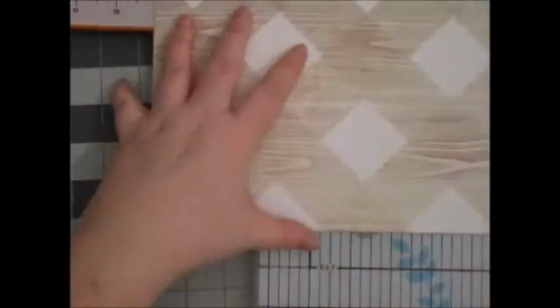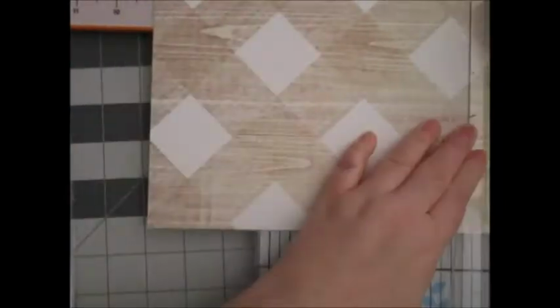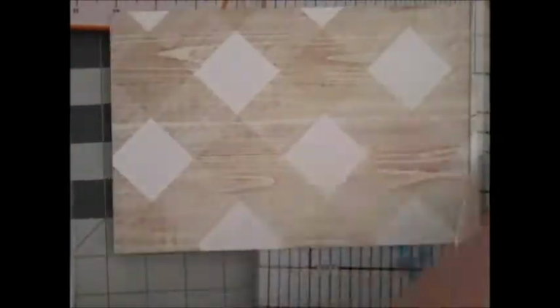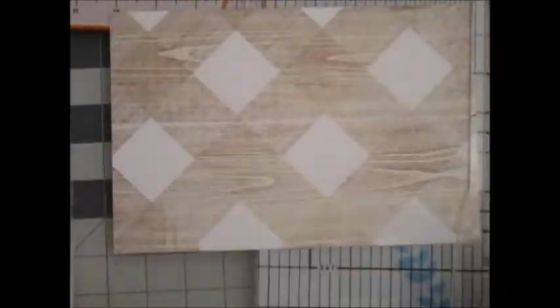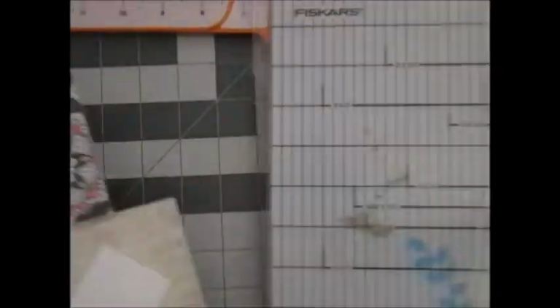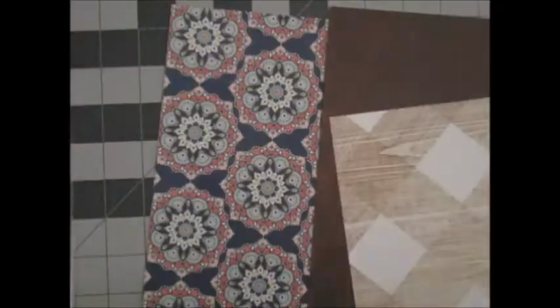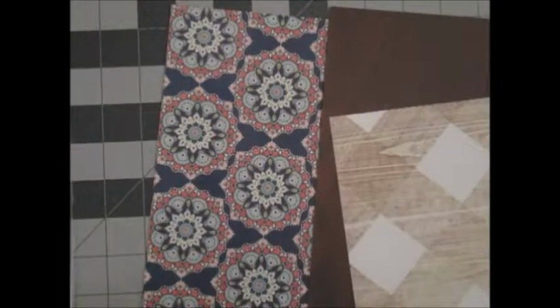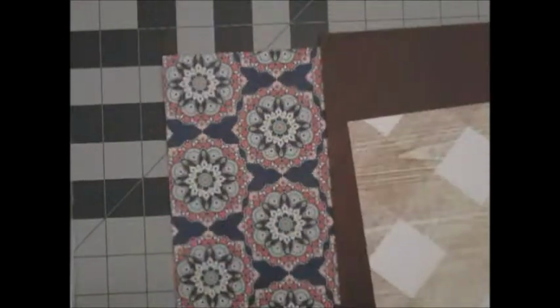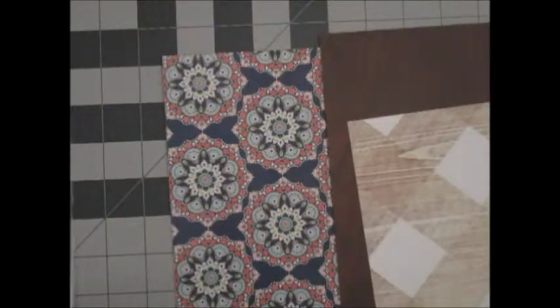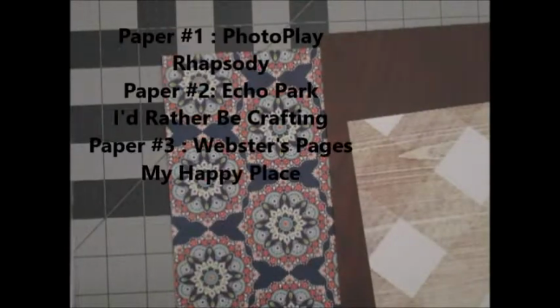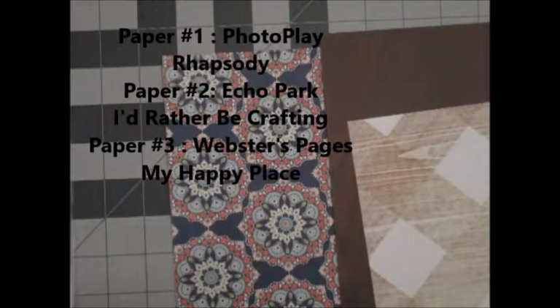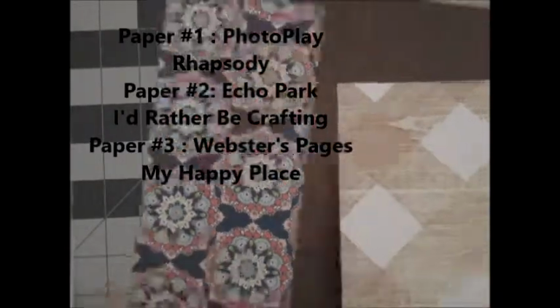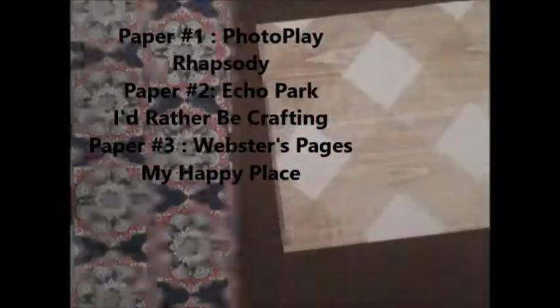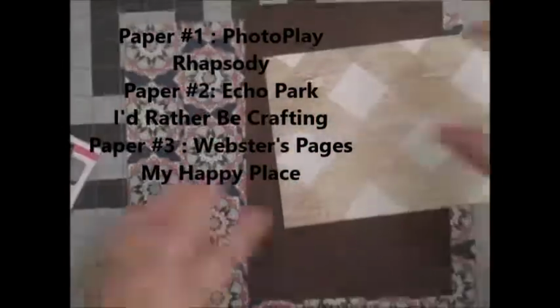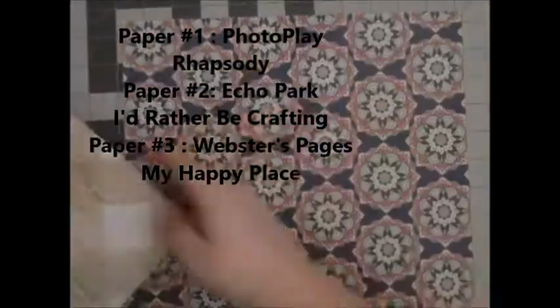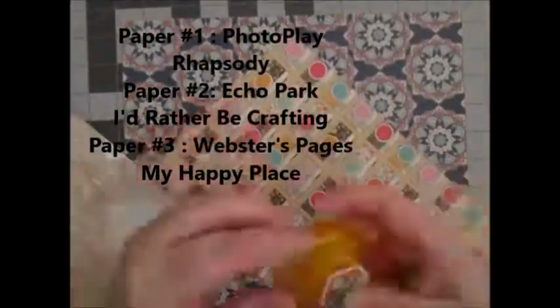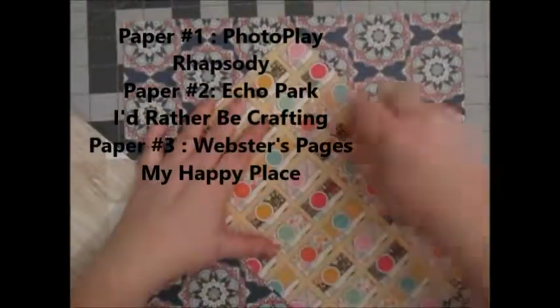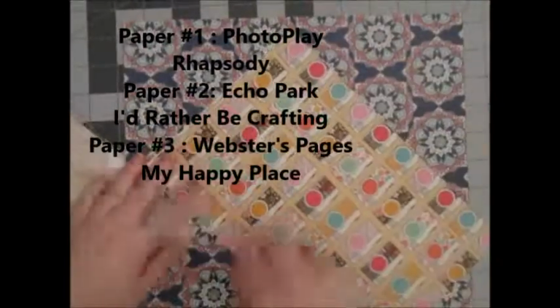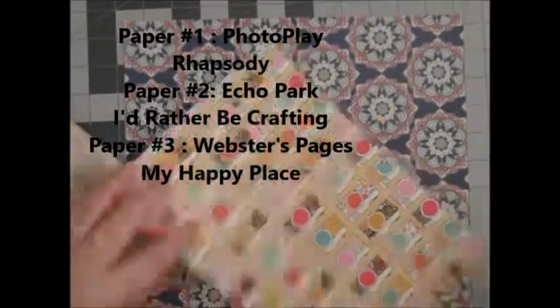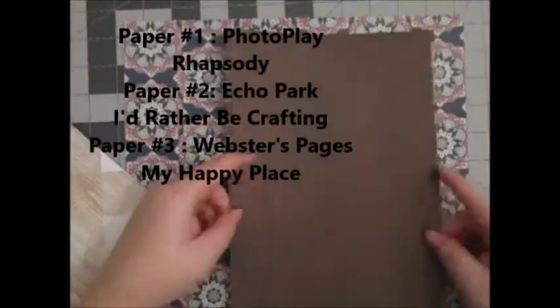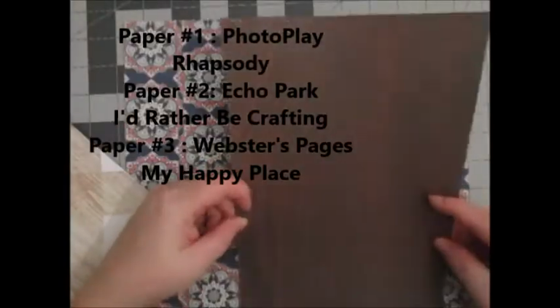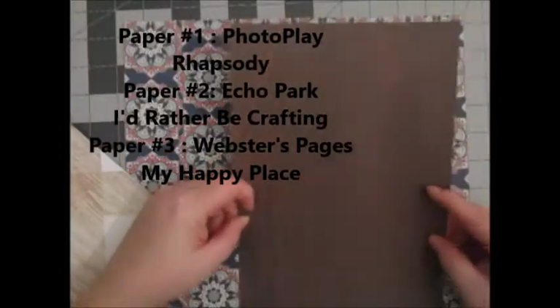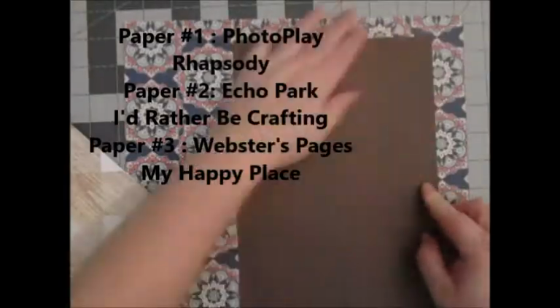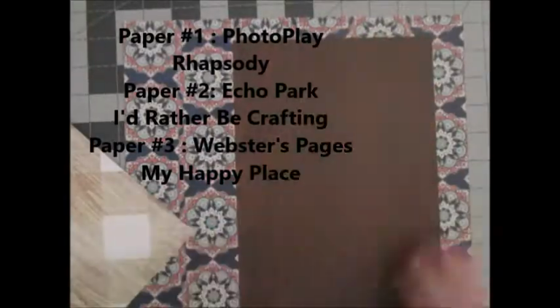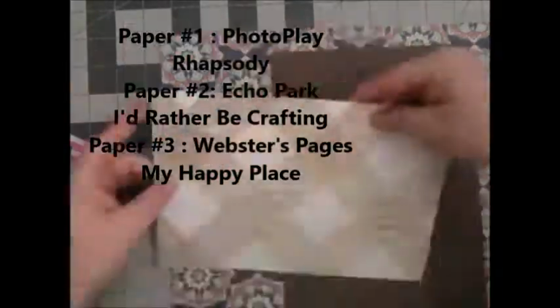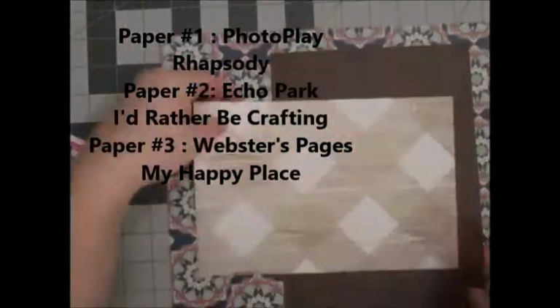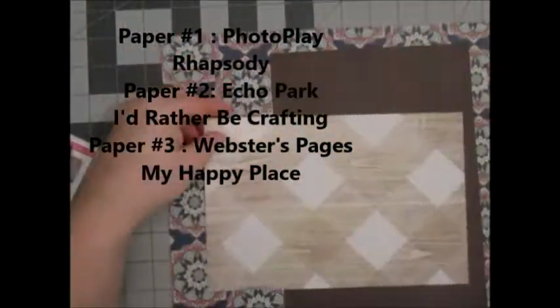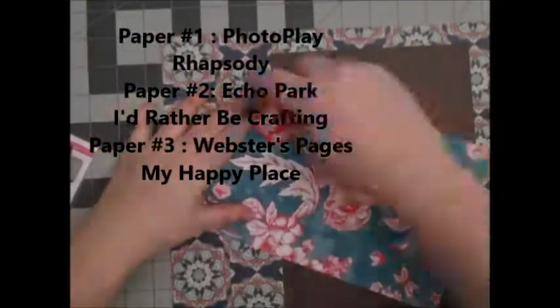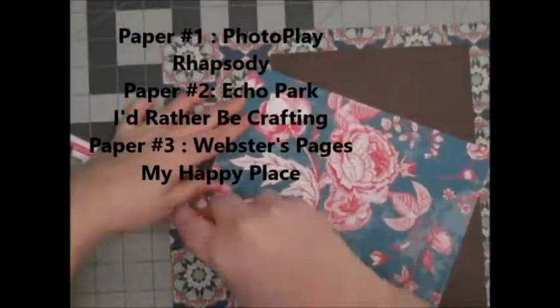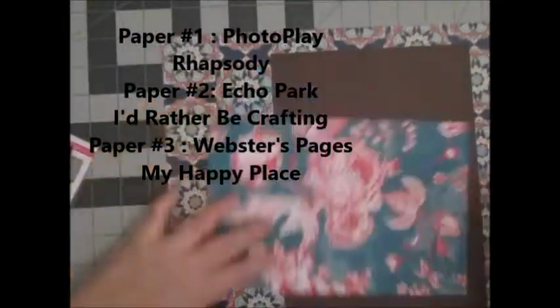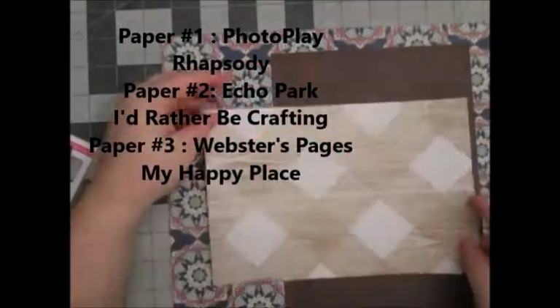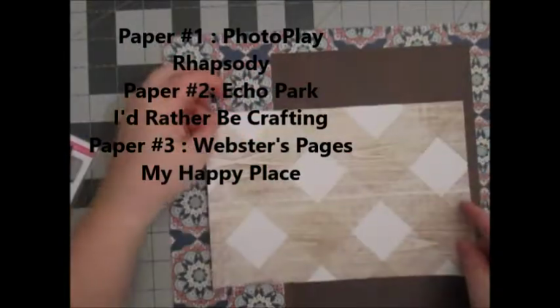Here I have three pieces of paper that I'm going to layer. I'm using the PhotoPlay paper at the very forefront. And then this one's from the Rather Be Crafting line, and this next one is from Webster's Pages.